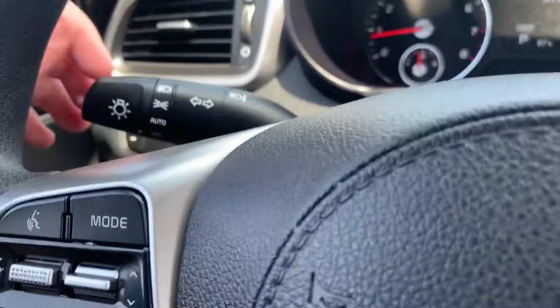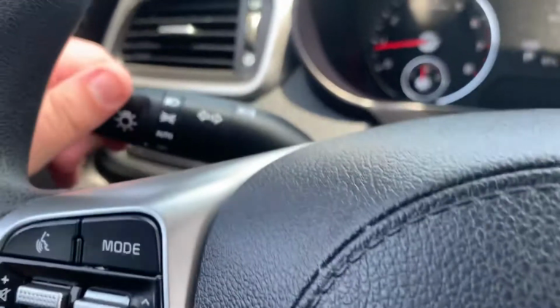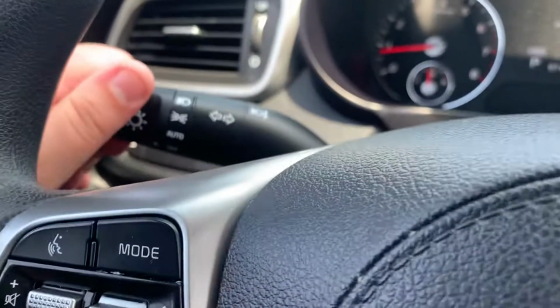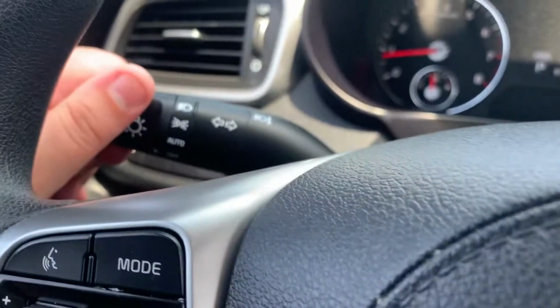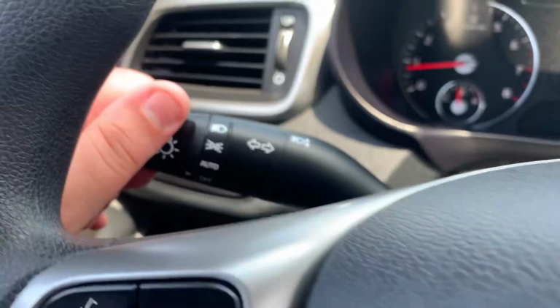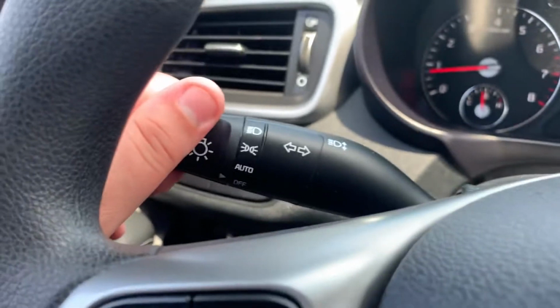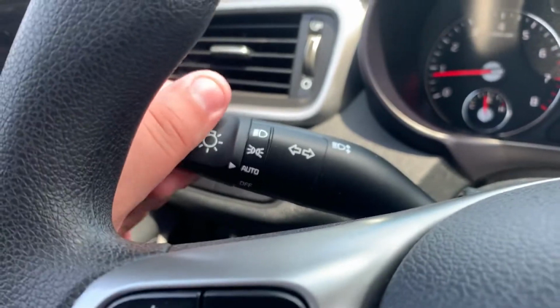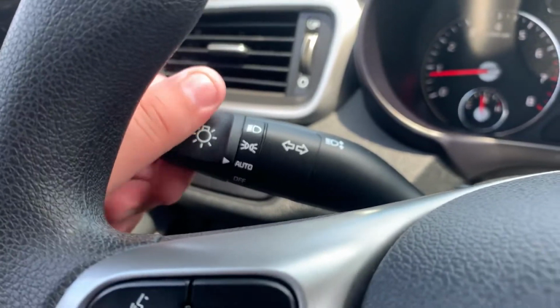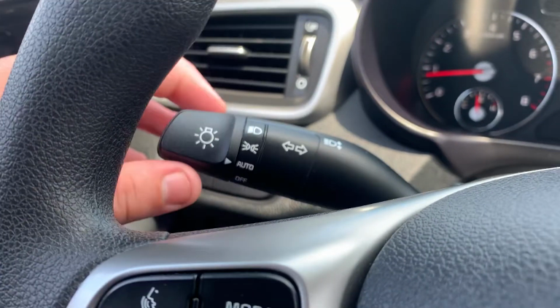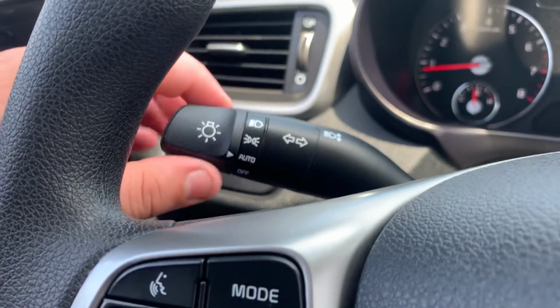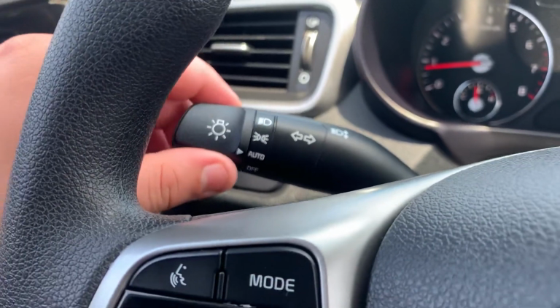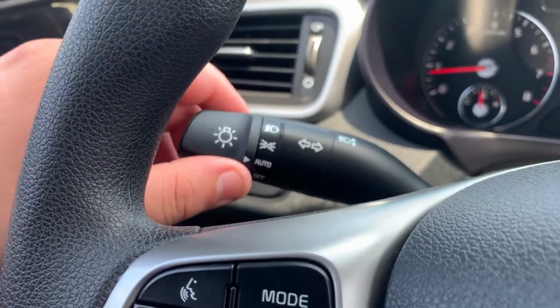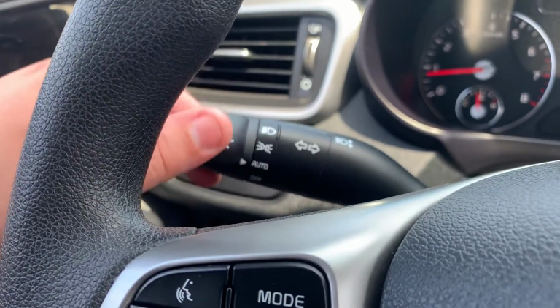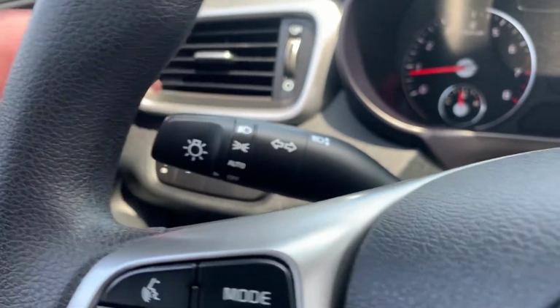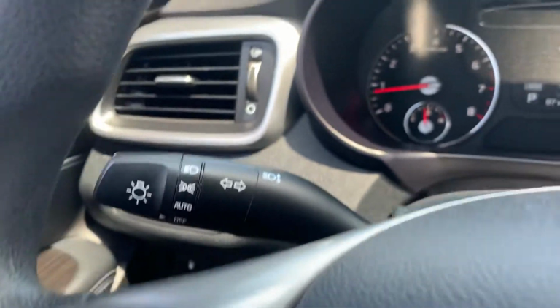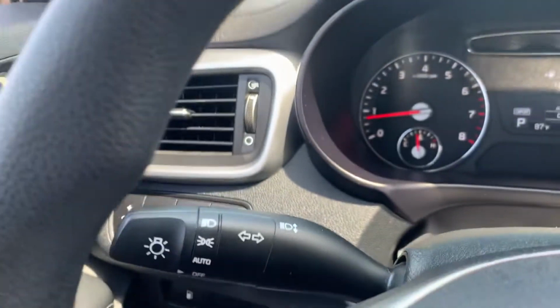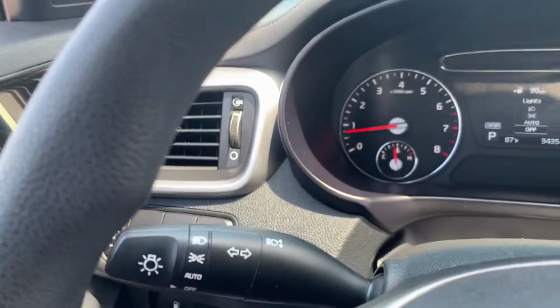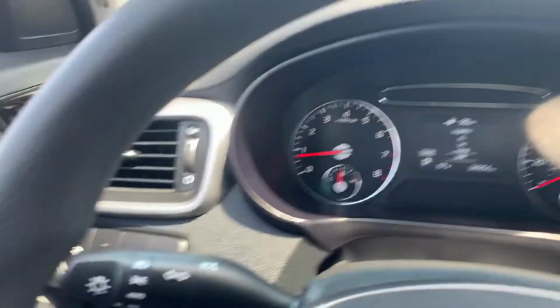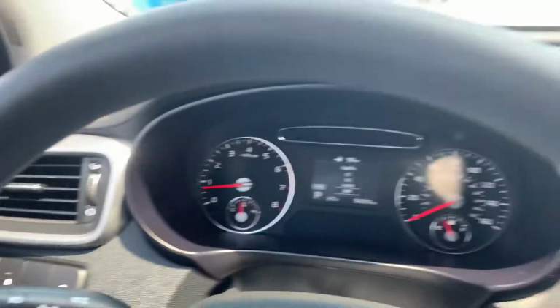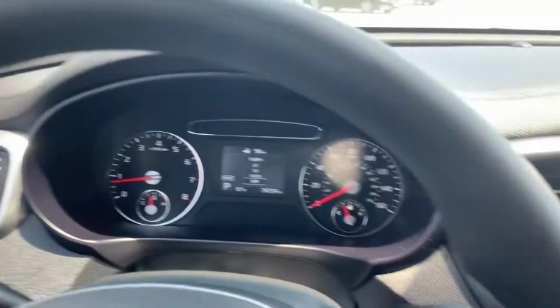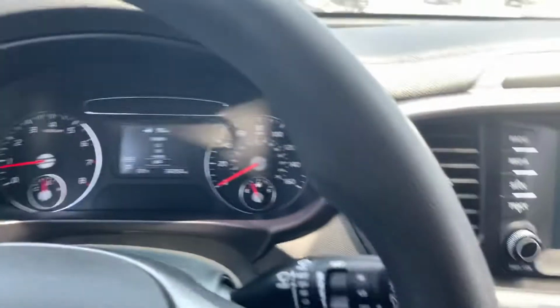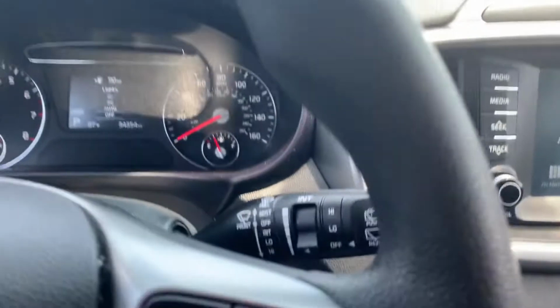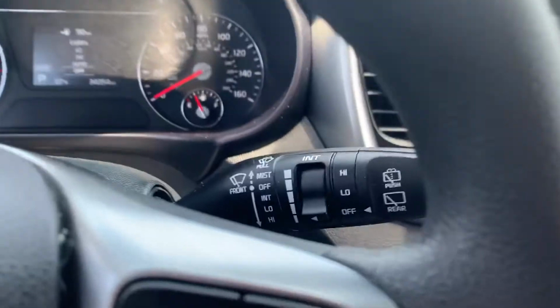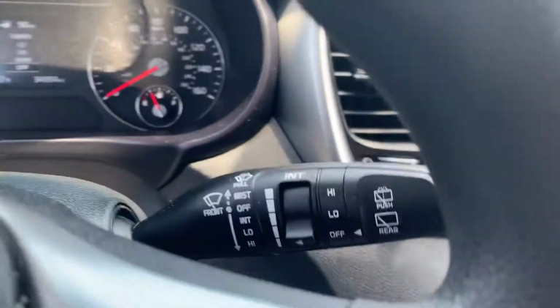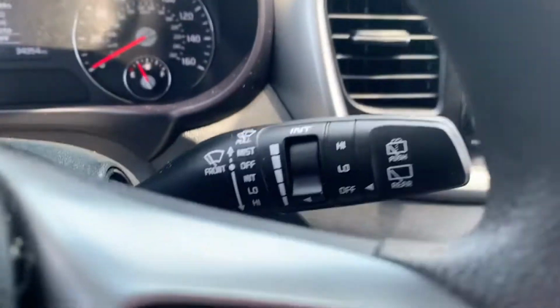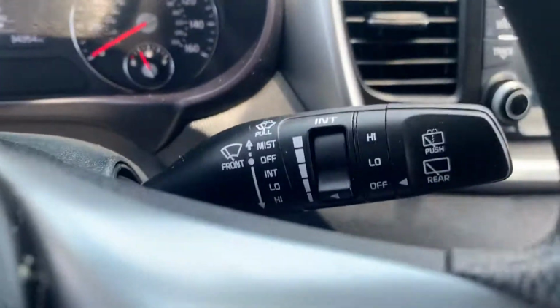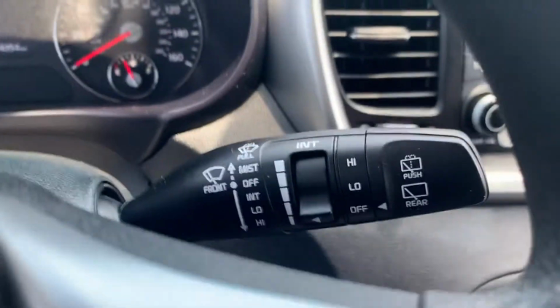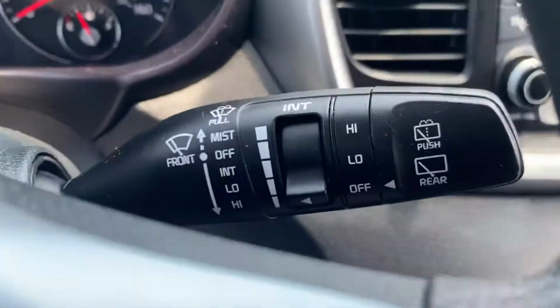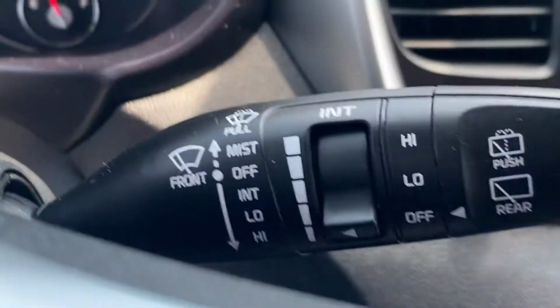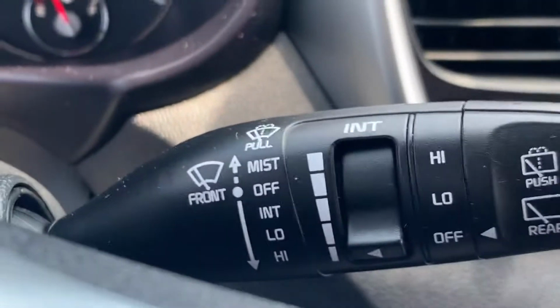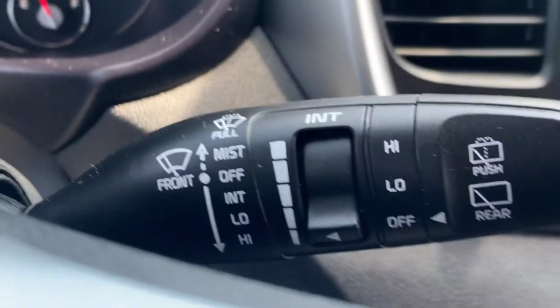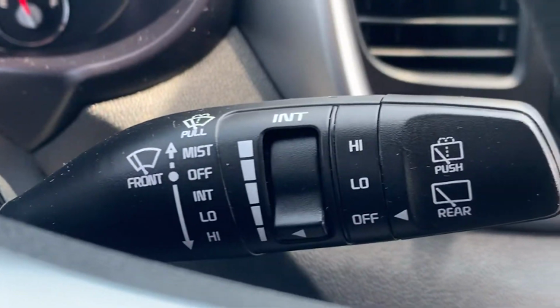Over here you have your automatic headlights — that's the auto mode. And then you've got all your wiper controls back here for your front and rear wipers.